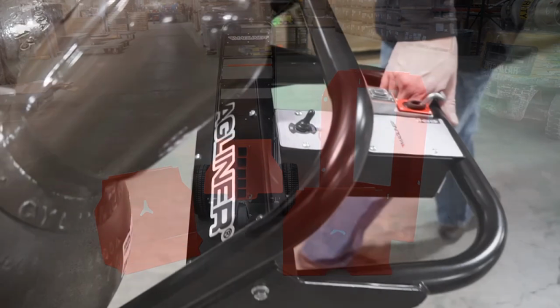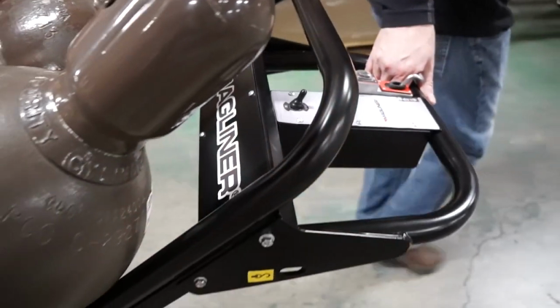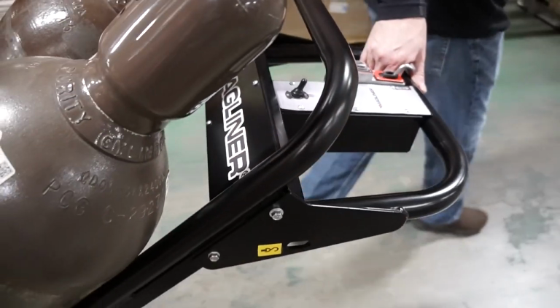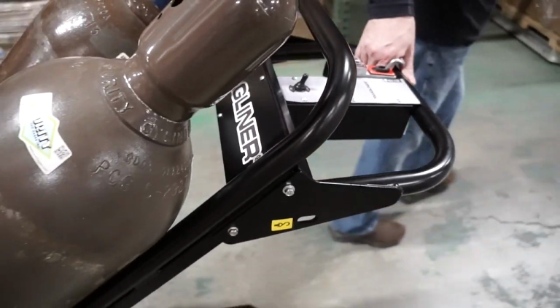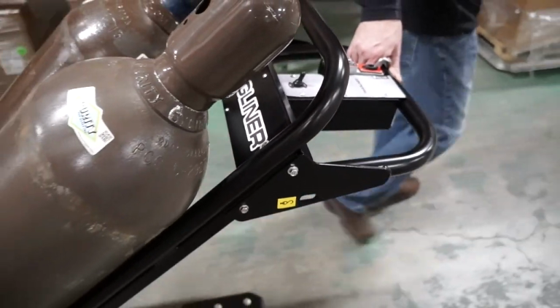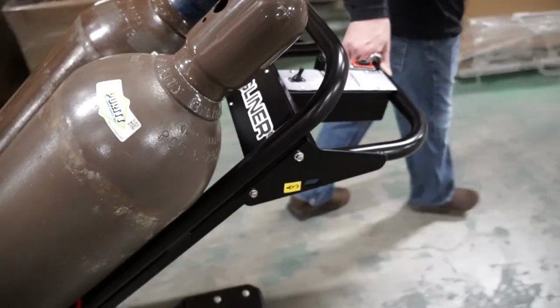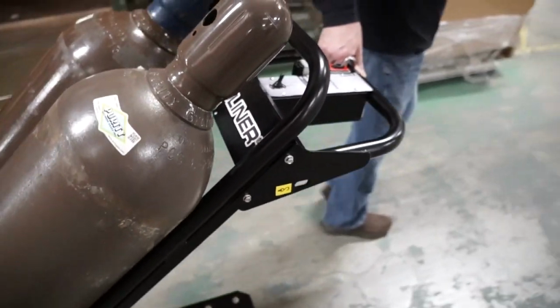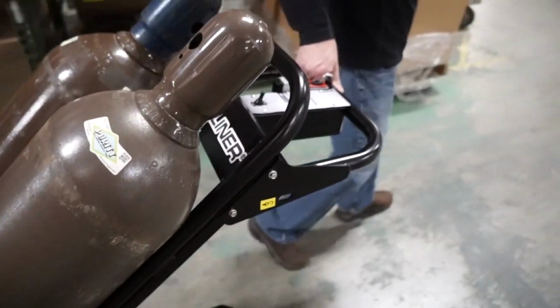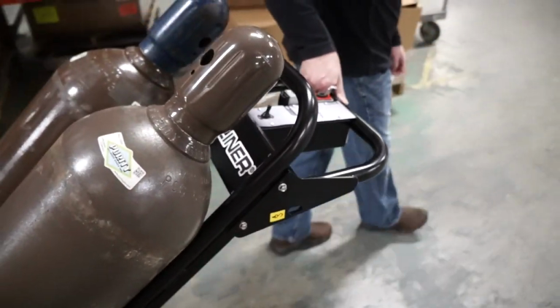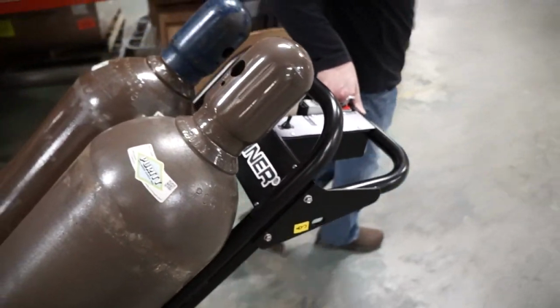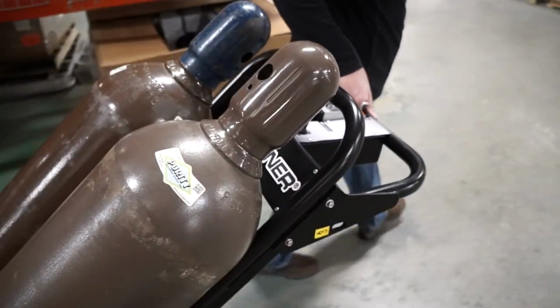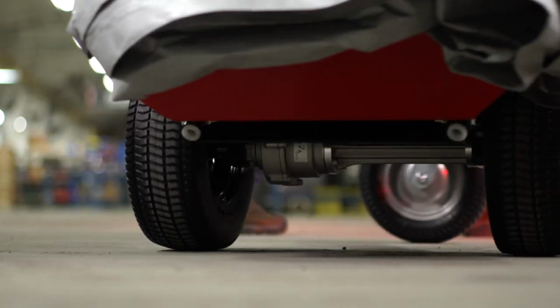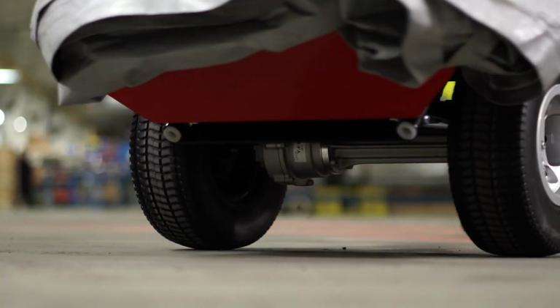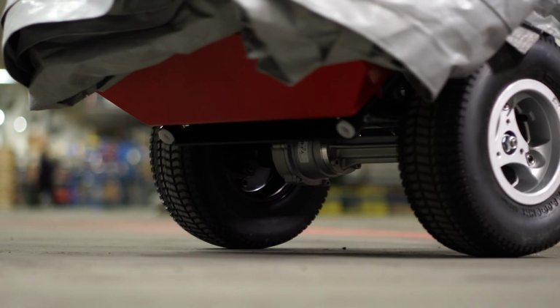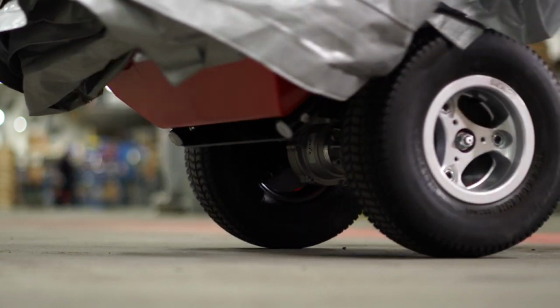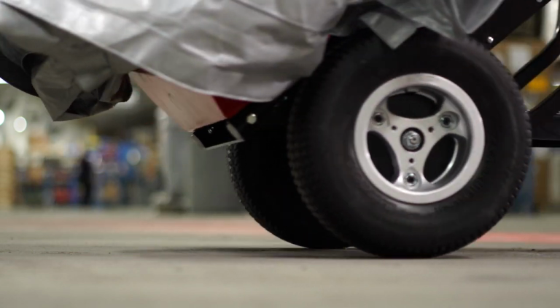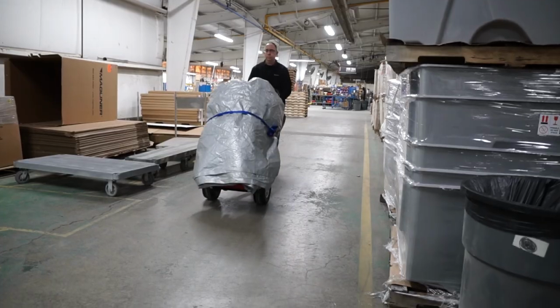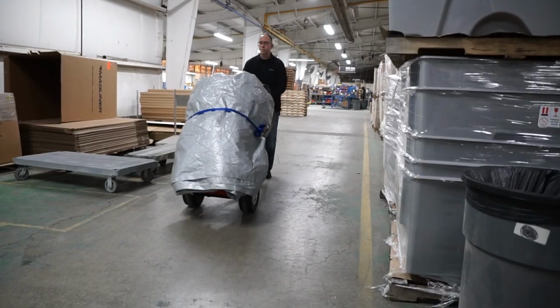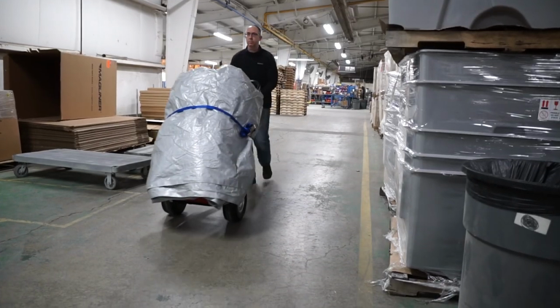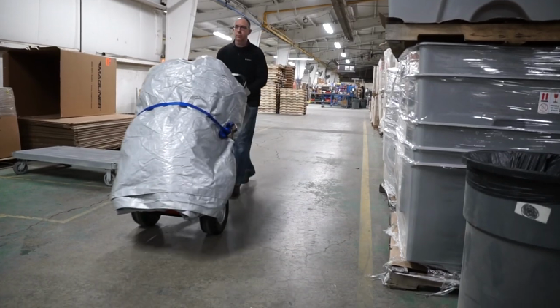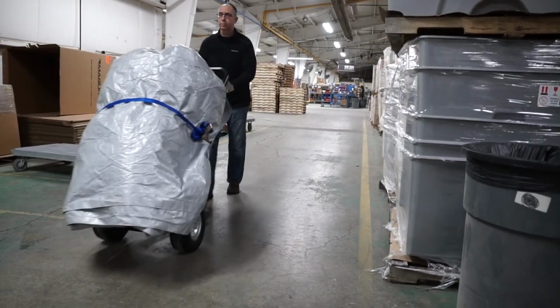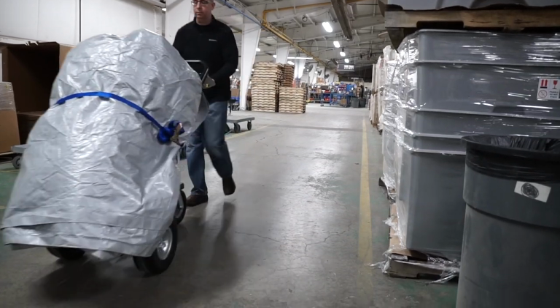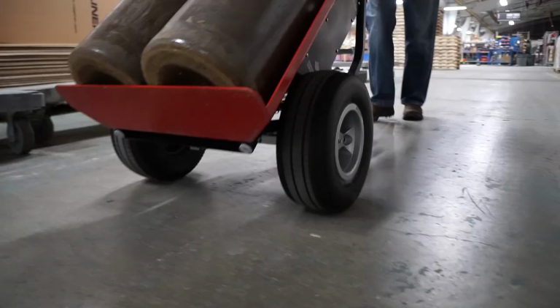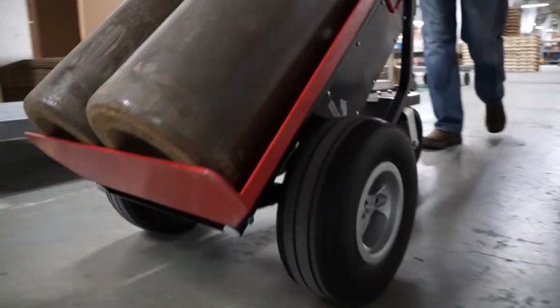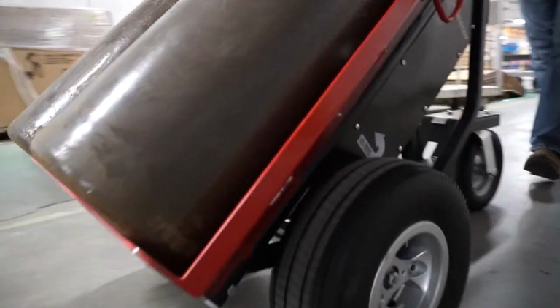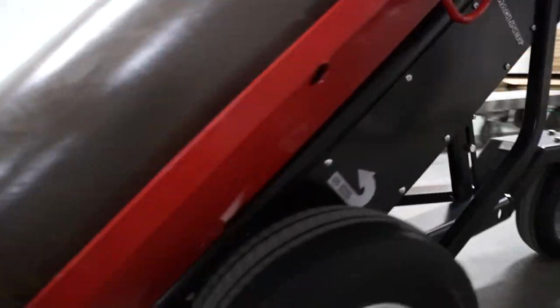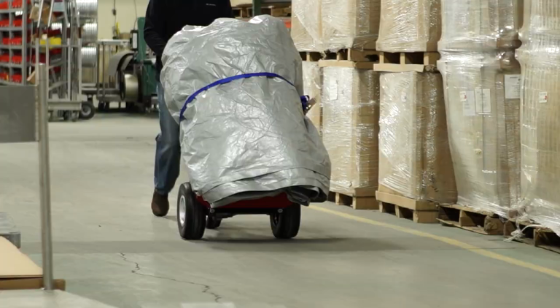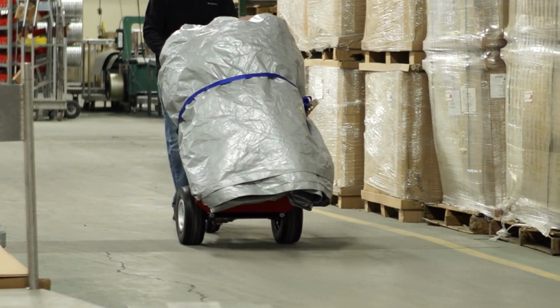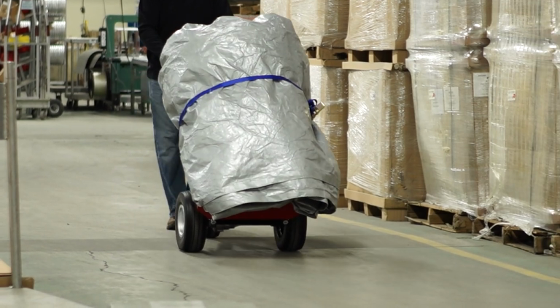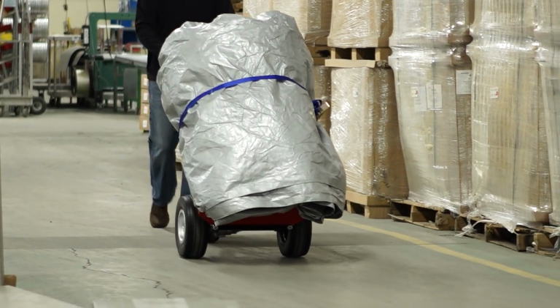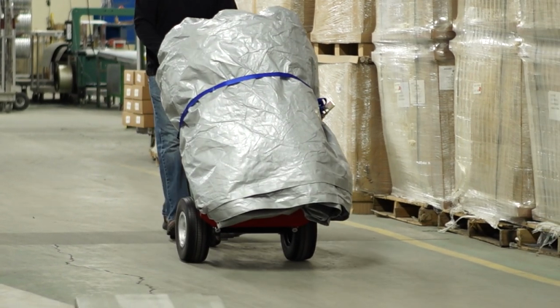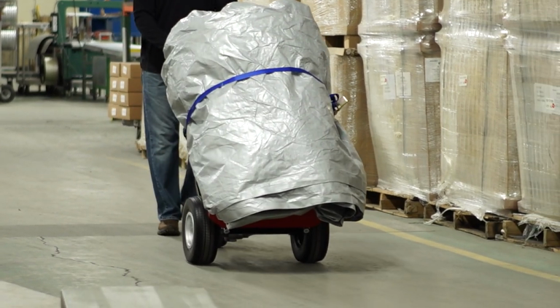The motorized hand truck is perfect for moving loads up to 1,000 pounds, including special event rentals, tent rentals, inflatables, cylinders and barrels, or whatever your specialized need is.